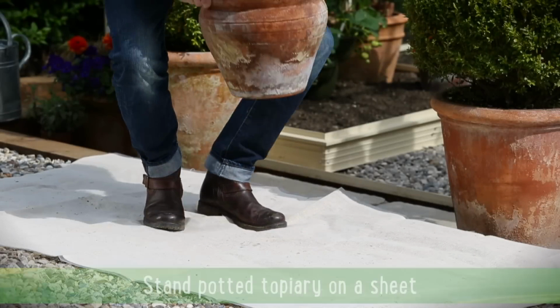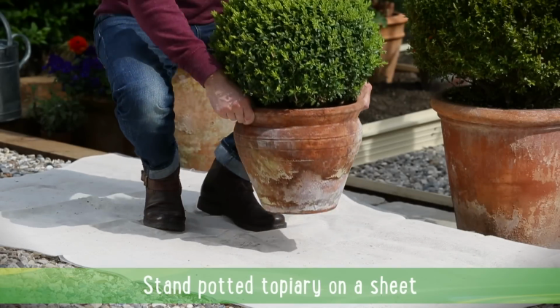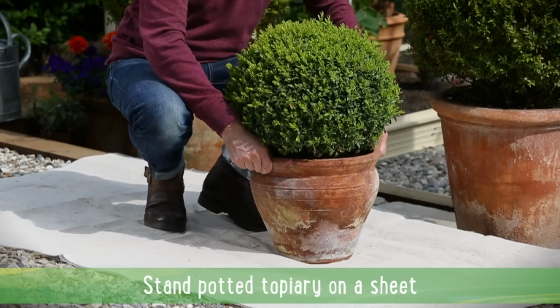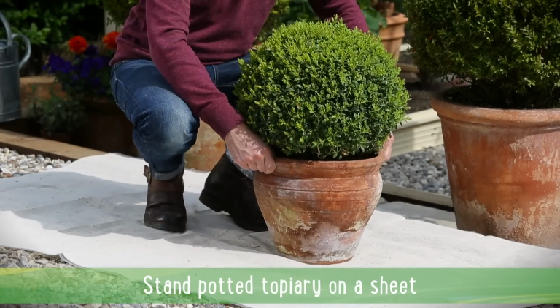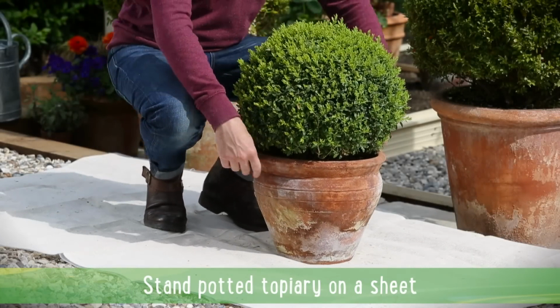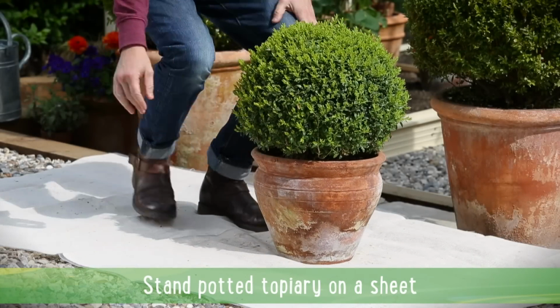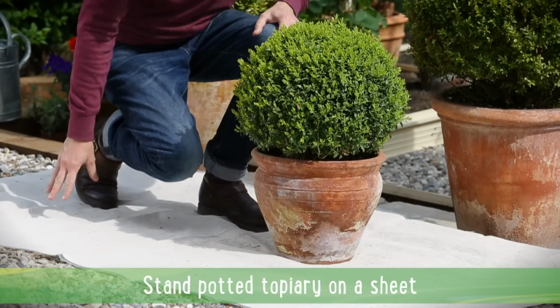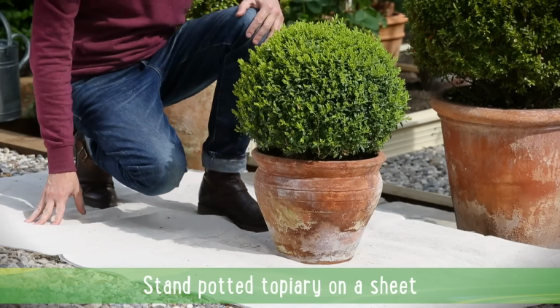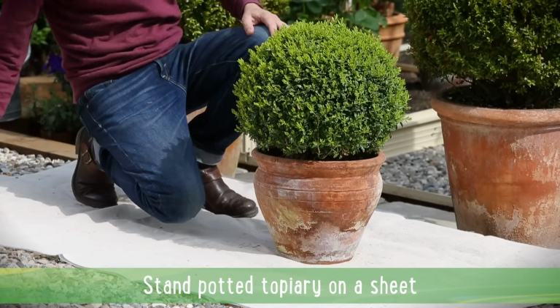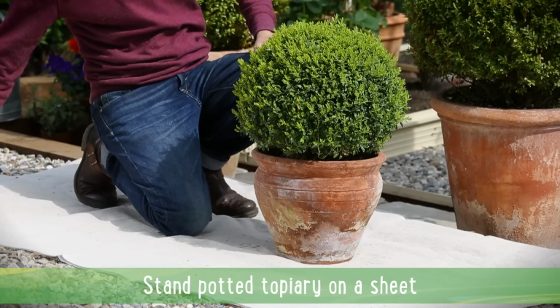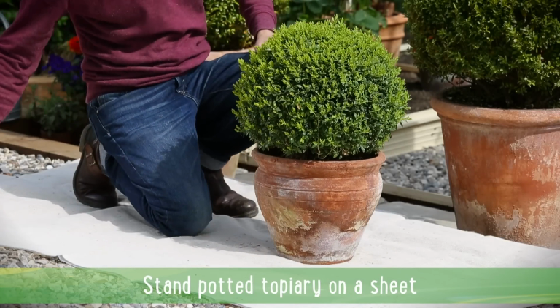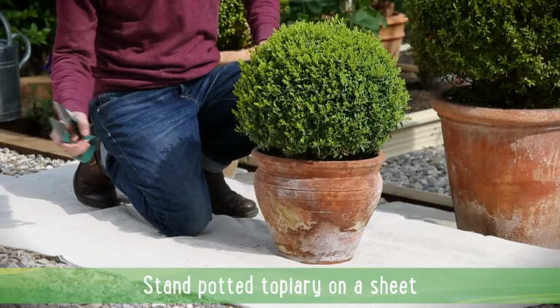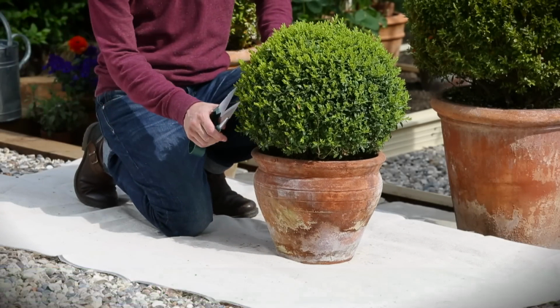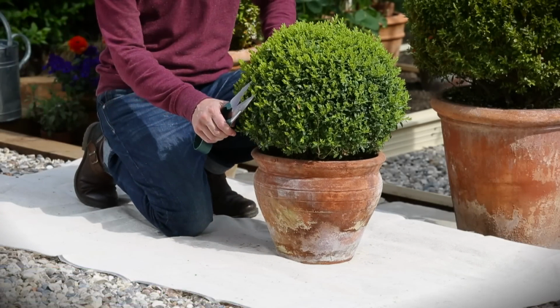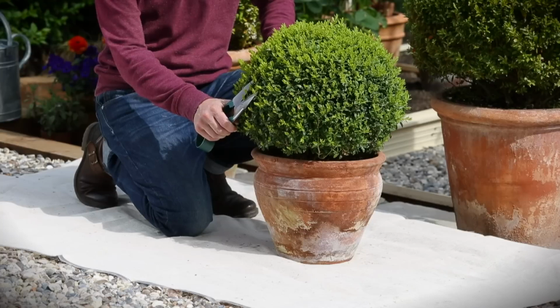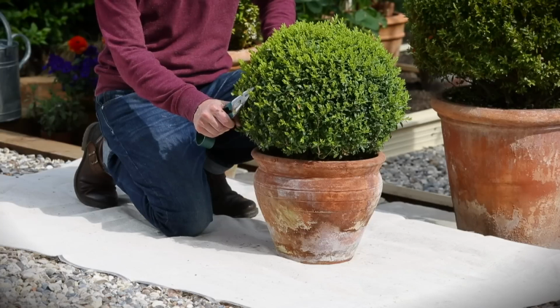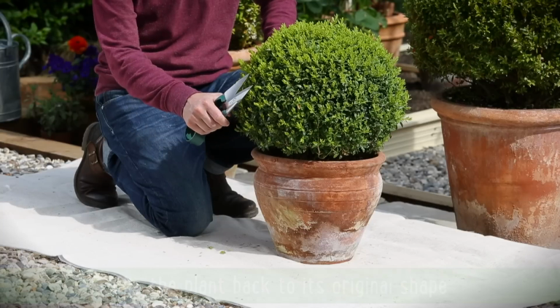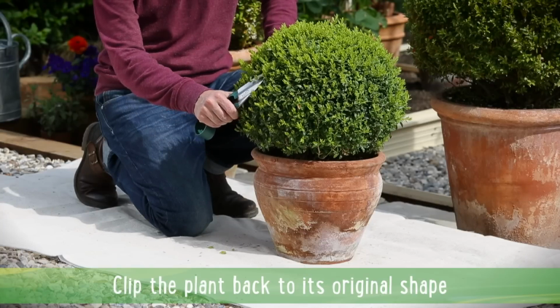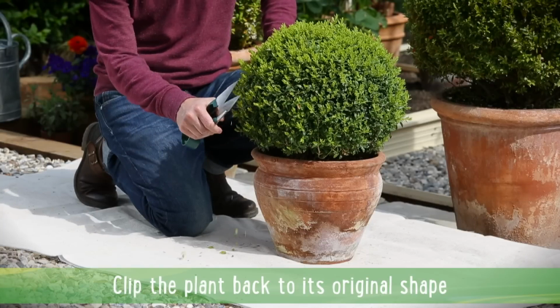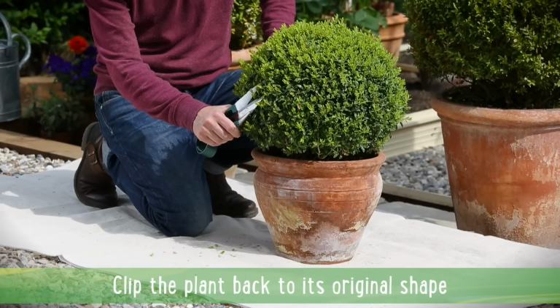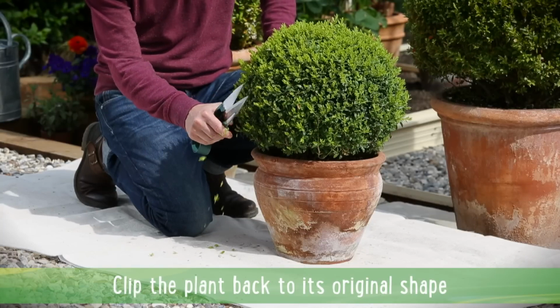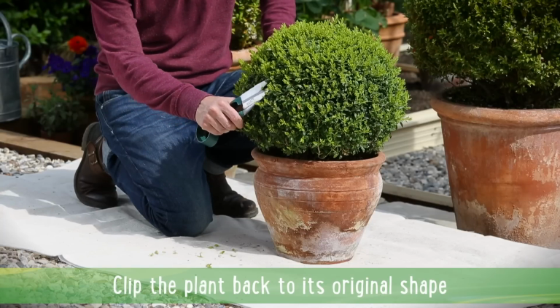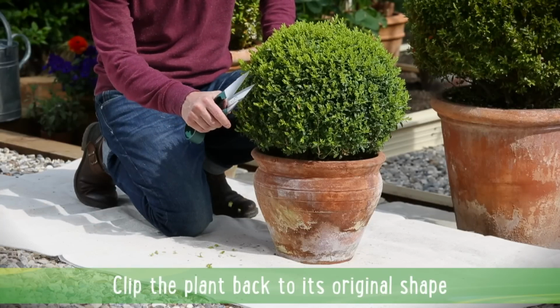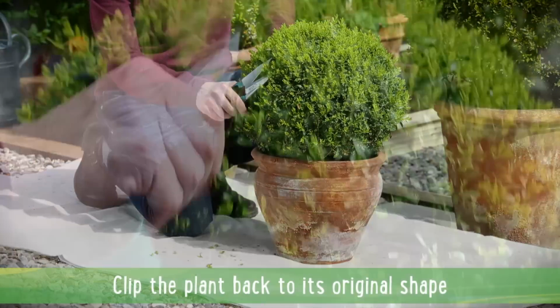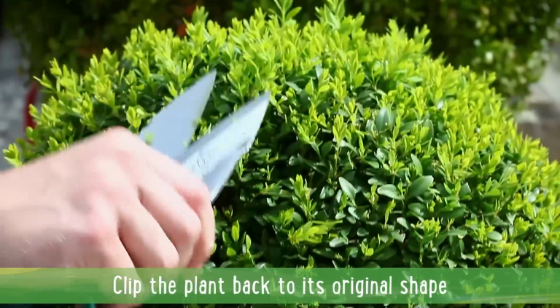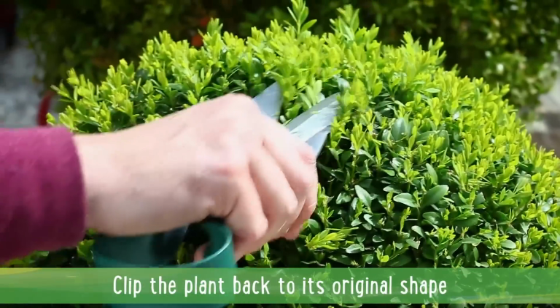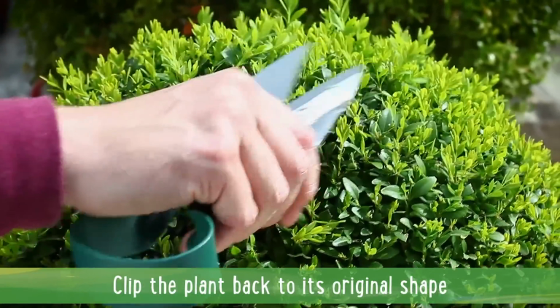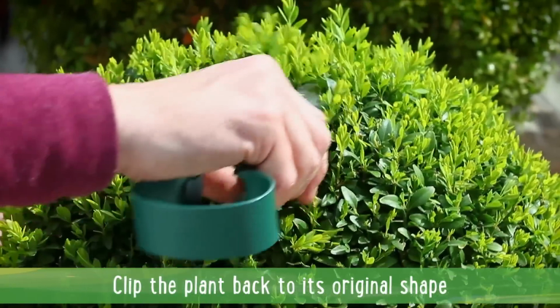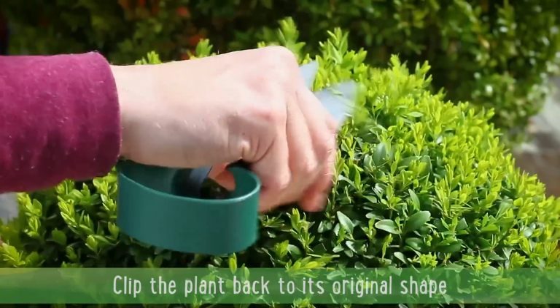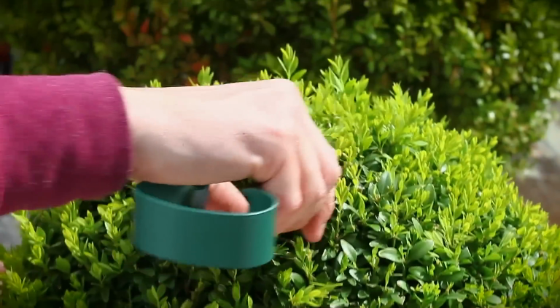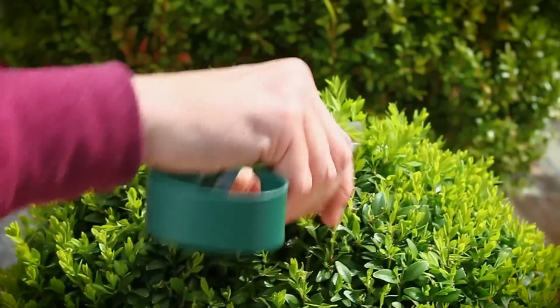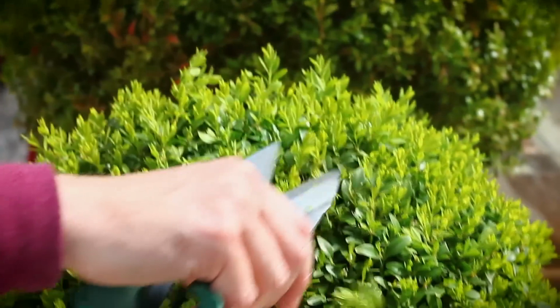Stand your topiary on a sheet of plastic. This will catch the clippings. Carefully clip bushes back to their original, neat shapes. This usually means cutting away growth that sprouted in the spring.